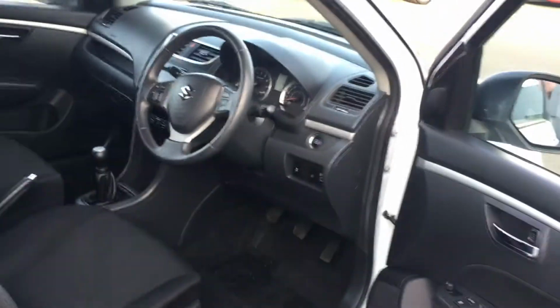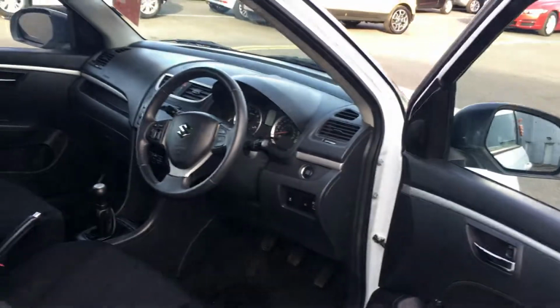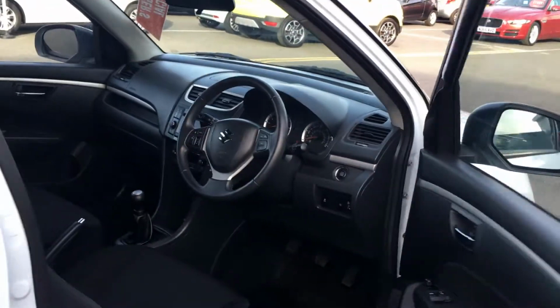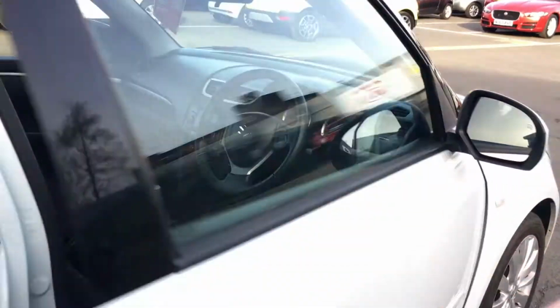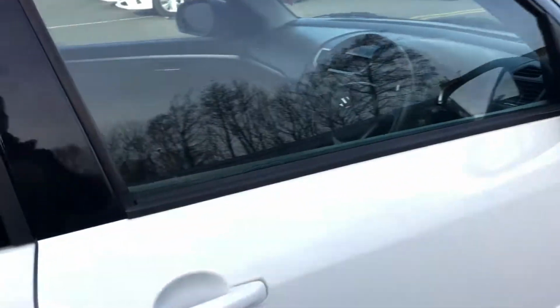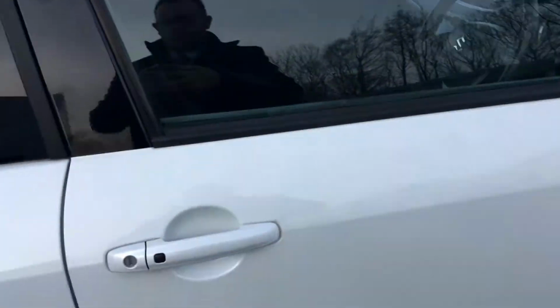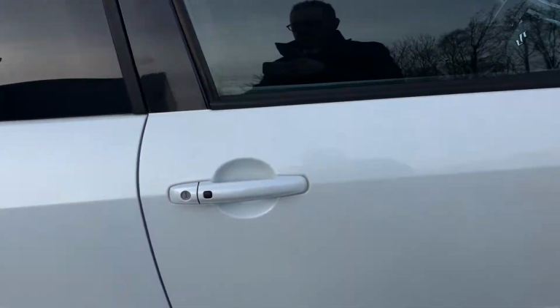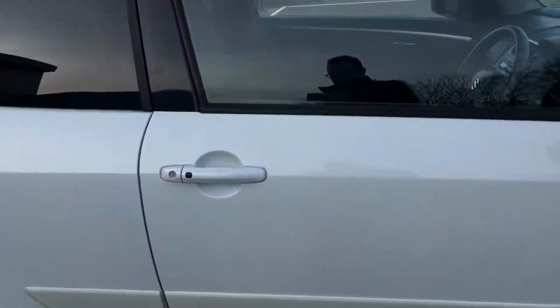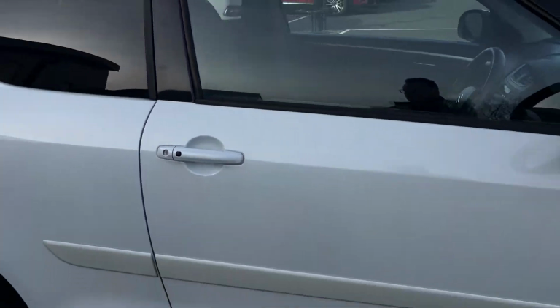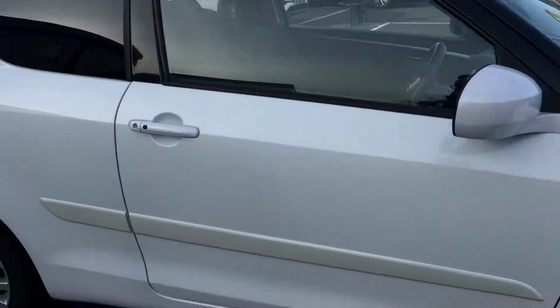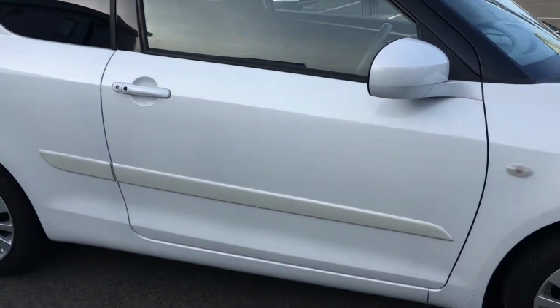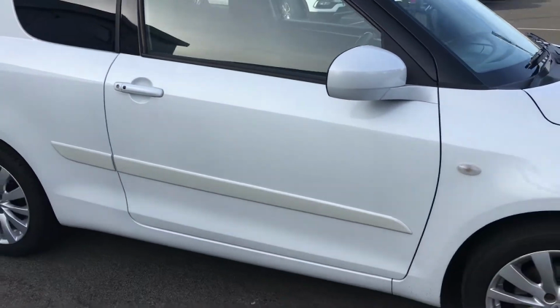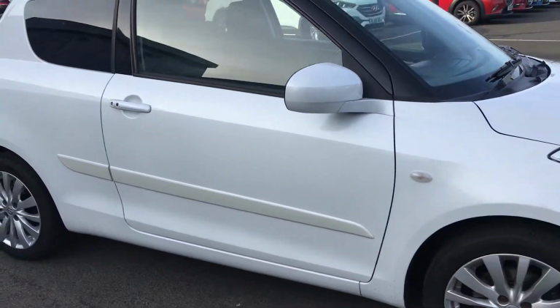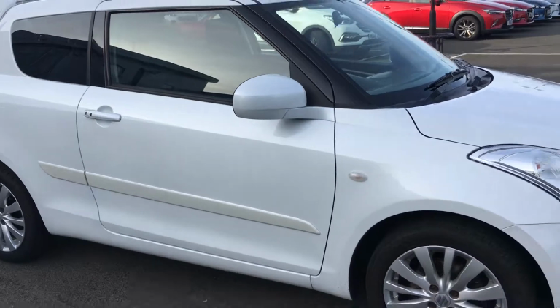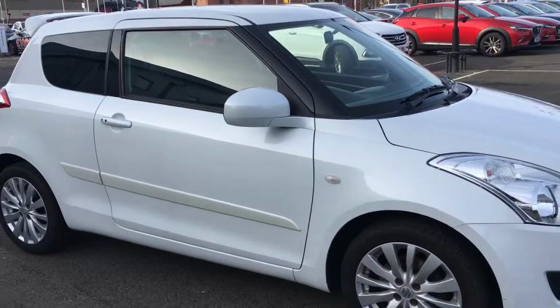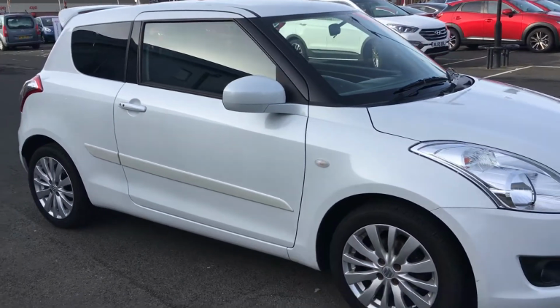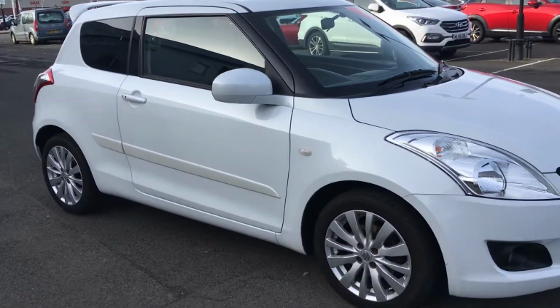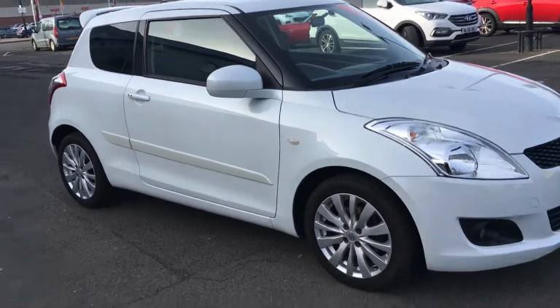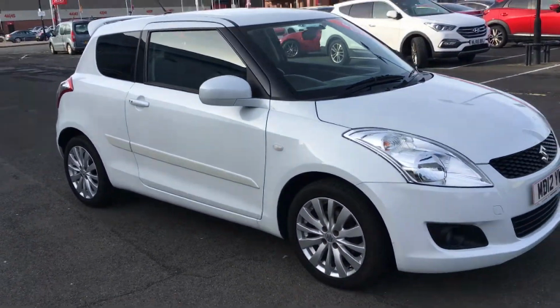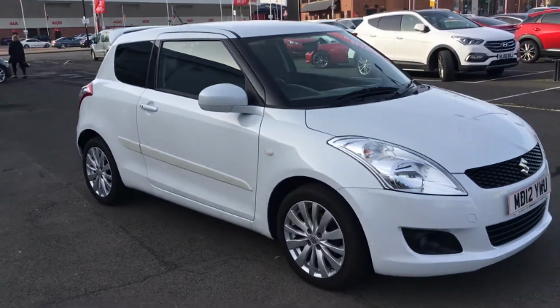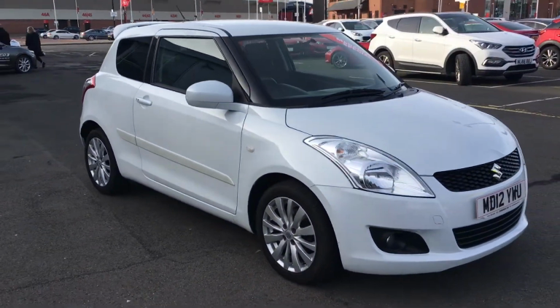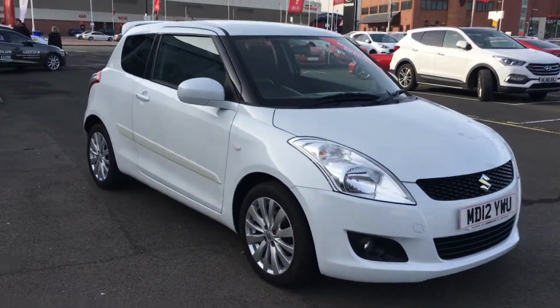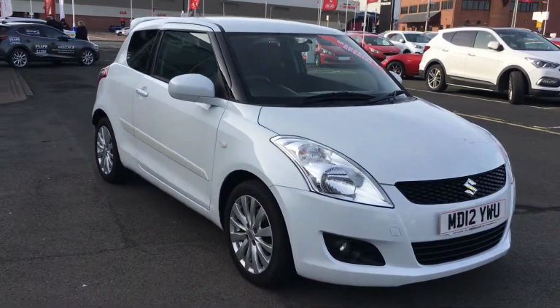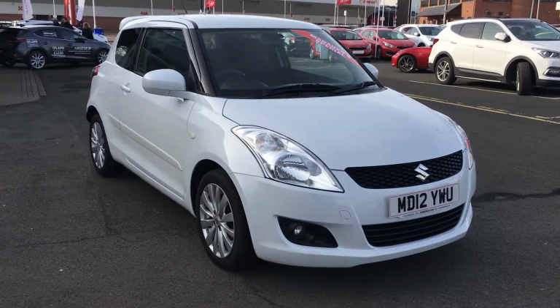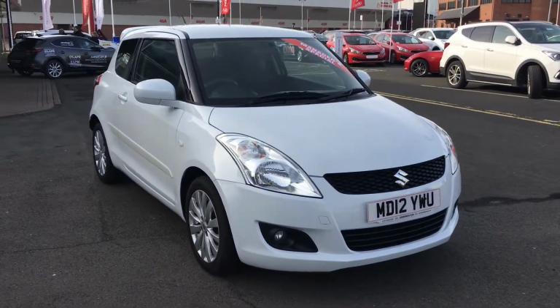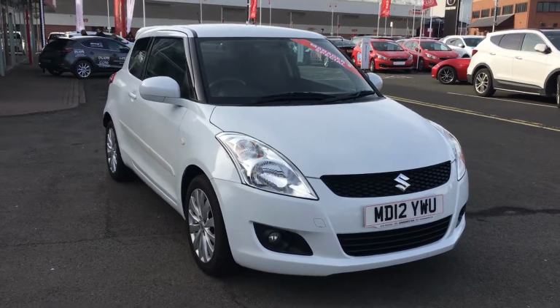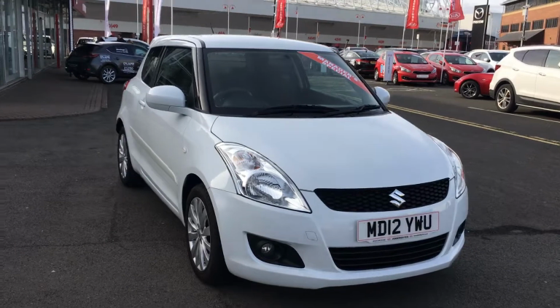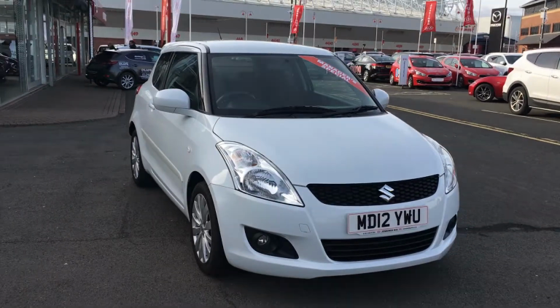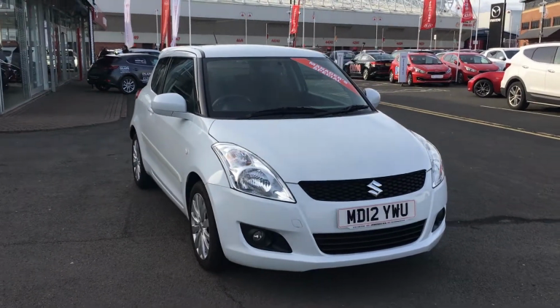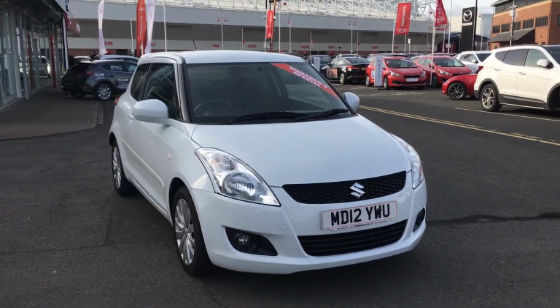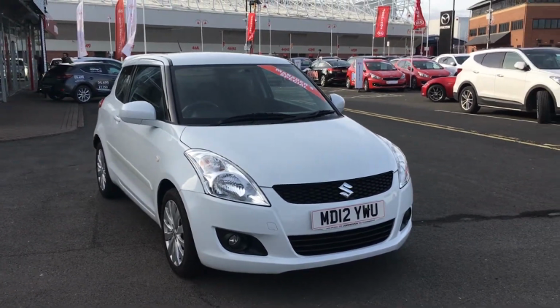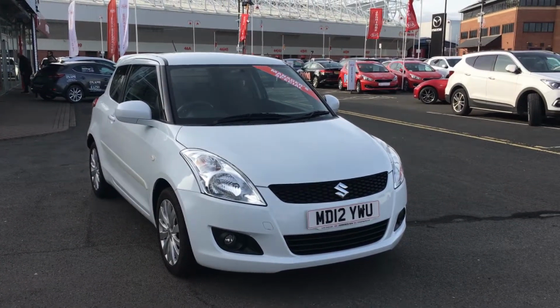You've also got low running costs with that small petrol engine, as well as £30 a year to tax the car. Now this car is sure to attract a lot of interest, so if you would like to take a test drive, please call us as soon as possible to avoid disappointment. Thank you so much.